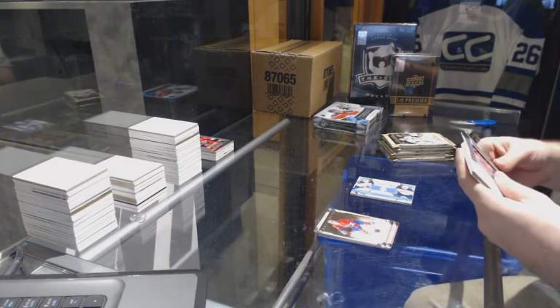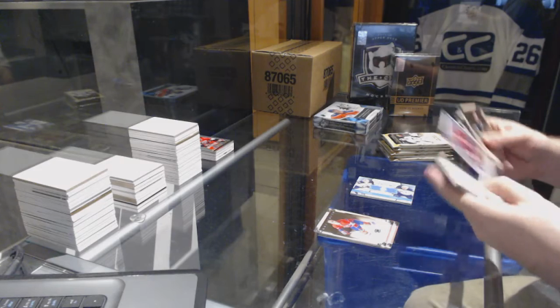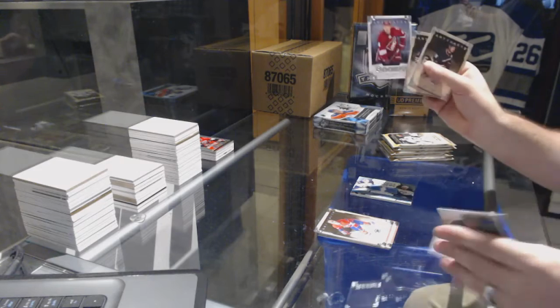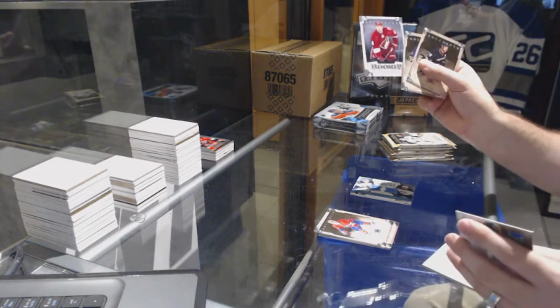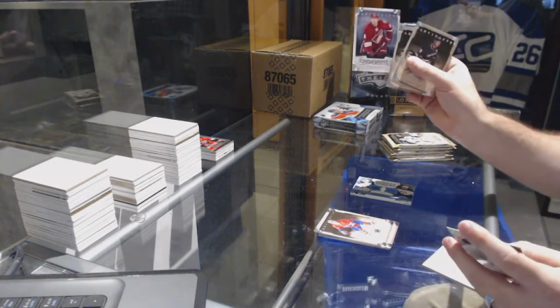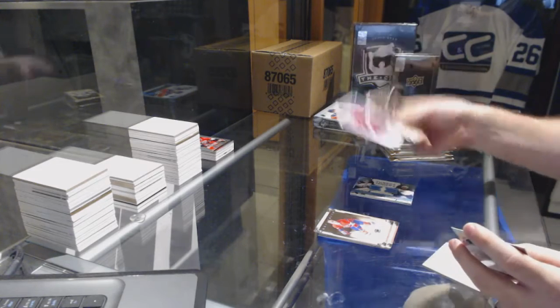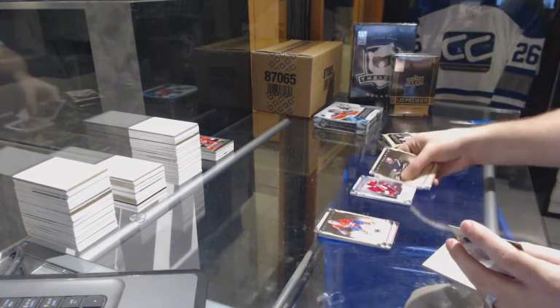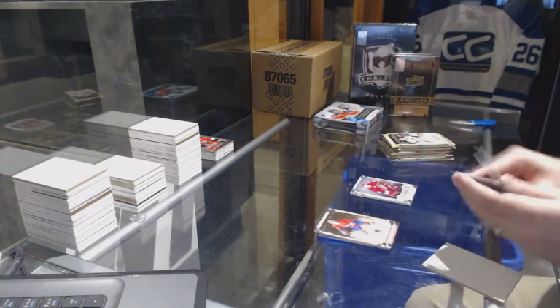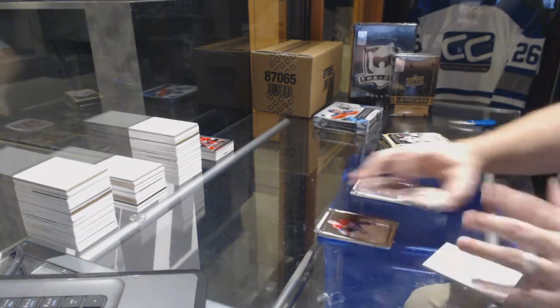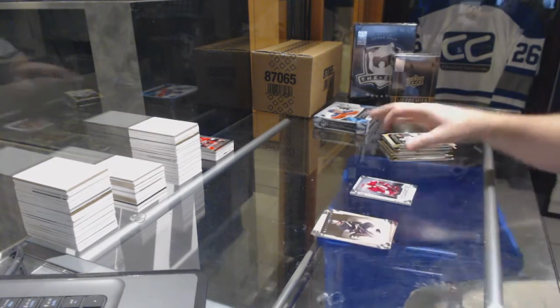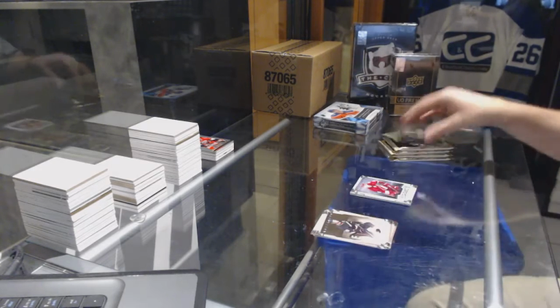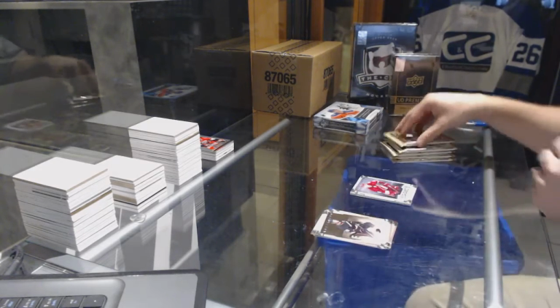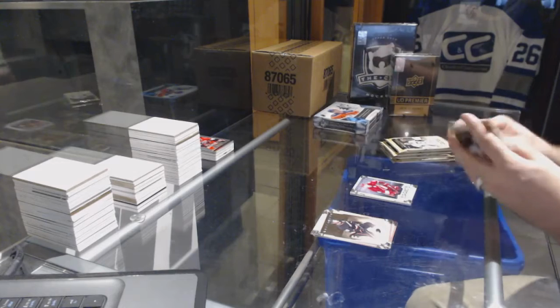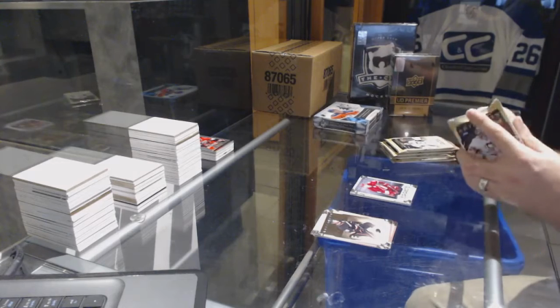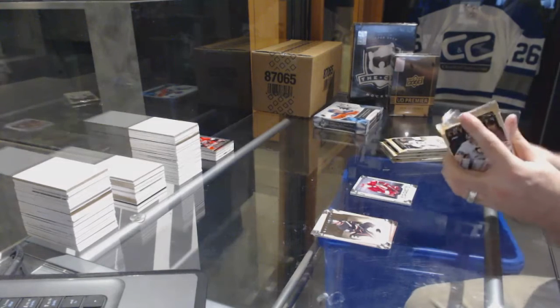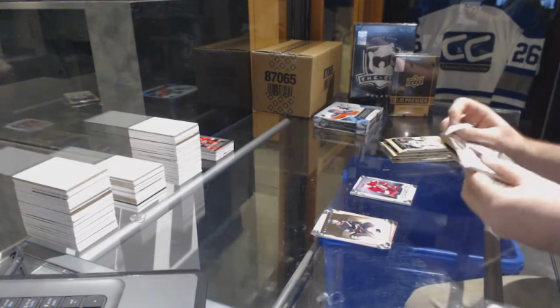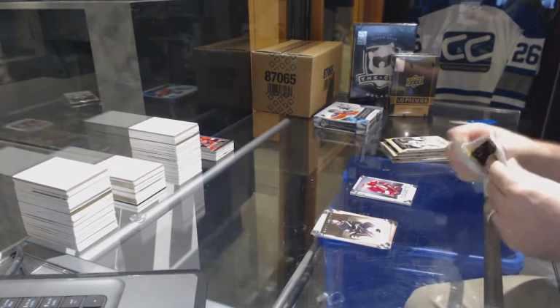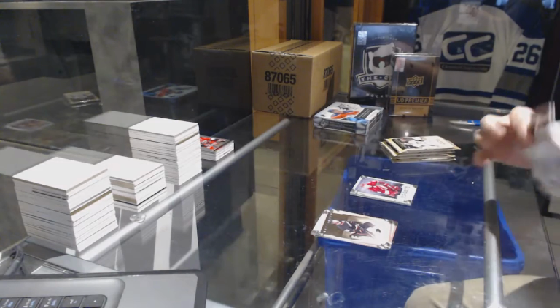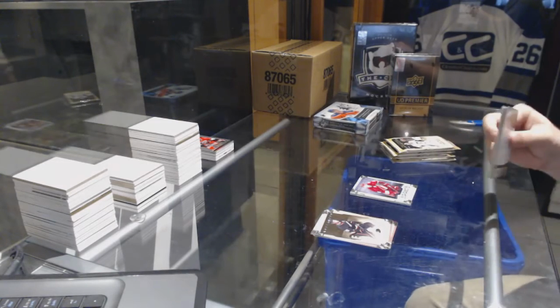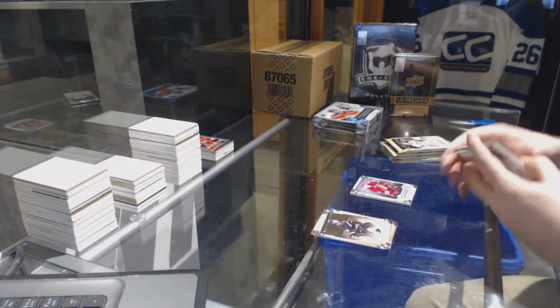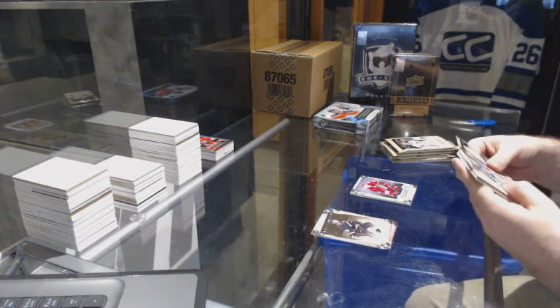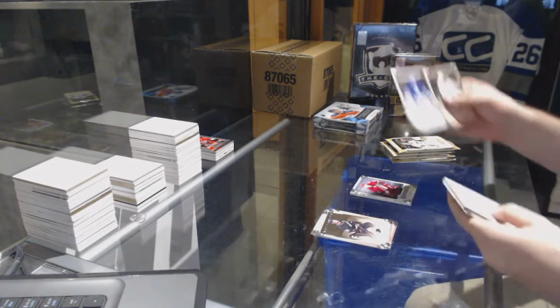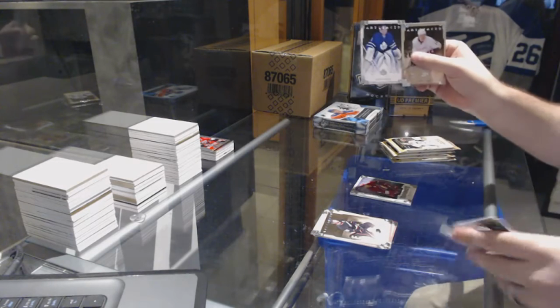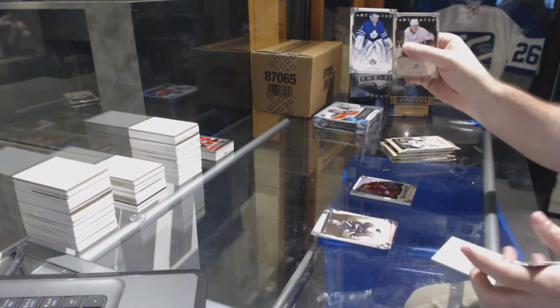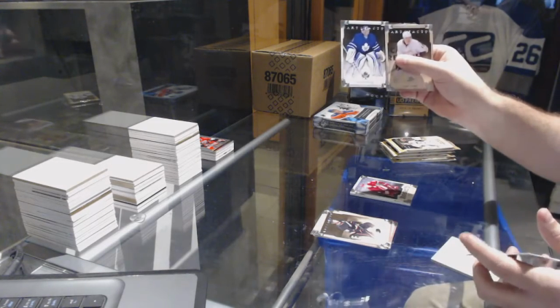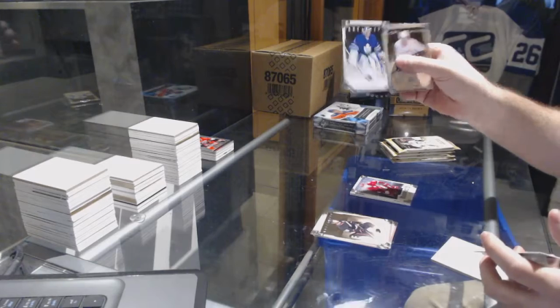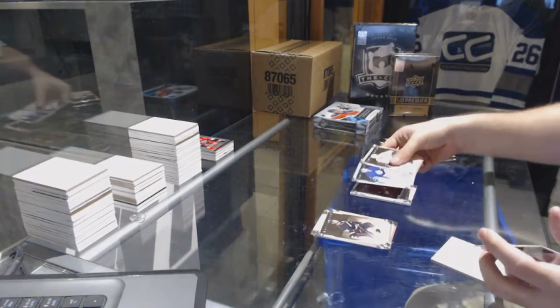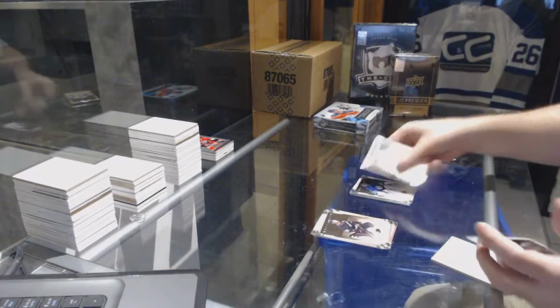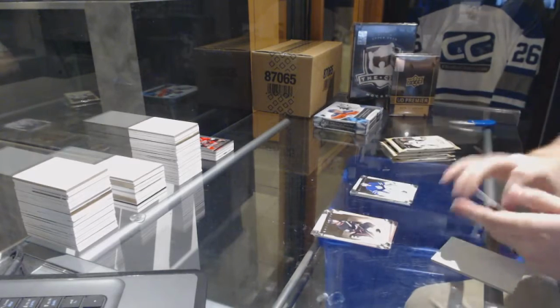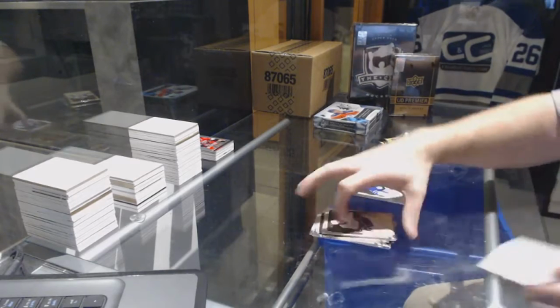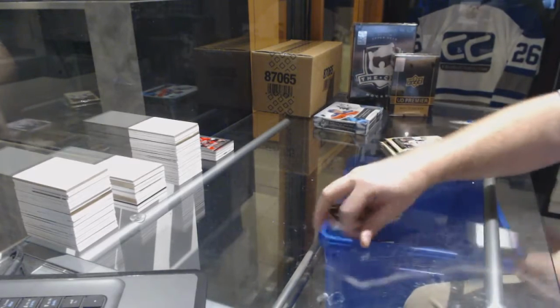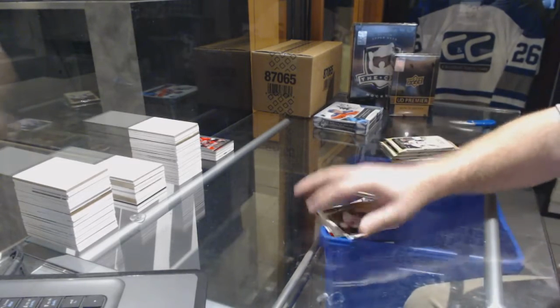We've got a Chris Brown to $9.99 for the Coyotes. Toronto Maple Leafs, Curtis Joseph Goalie insert to $9.99.